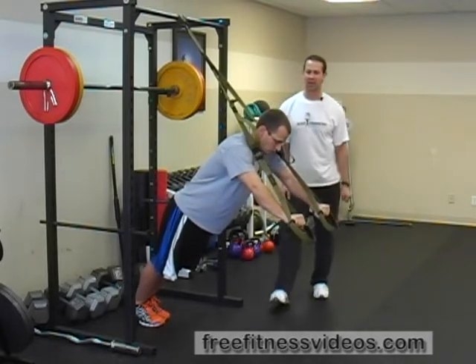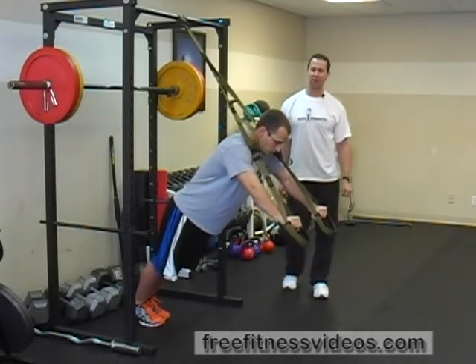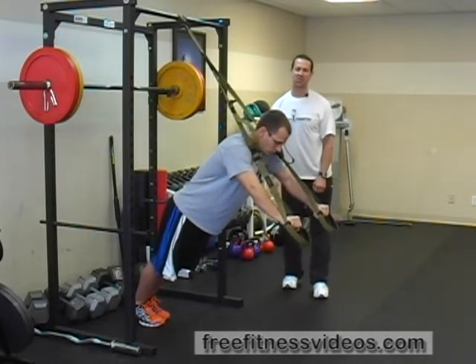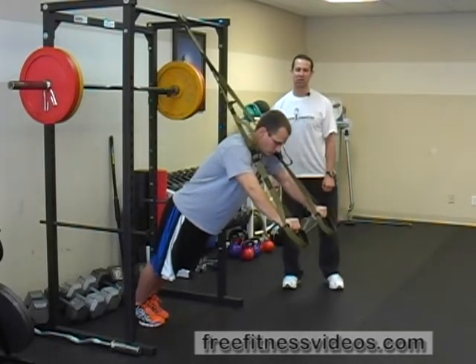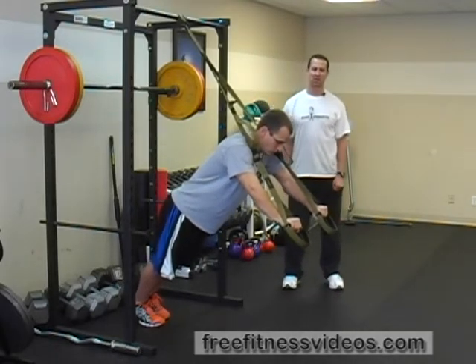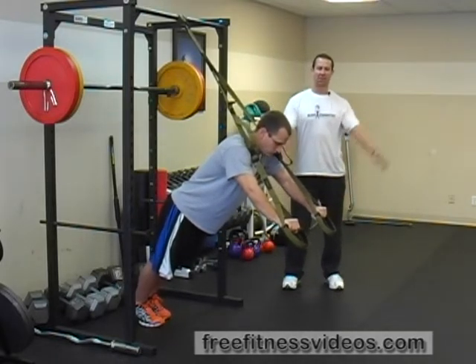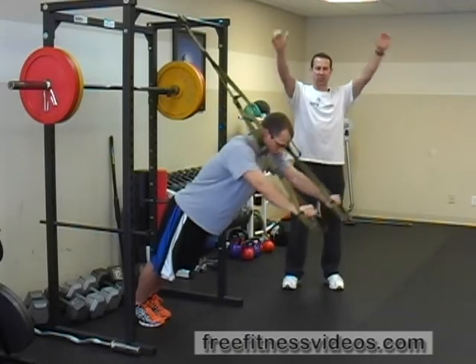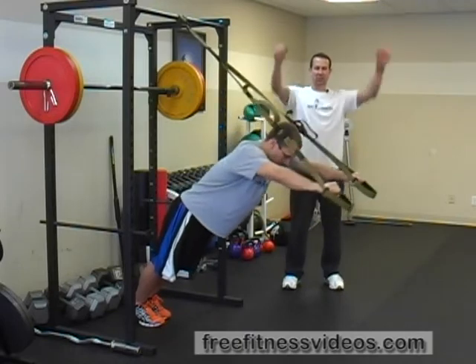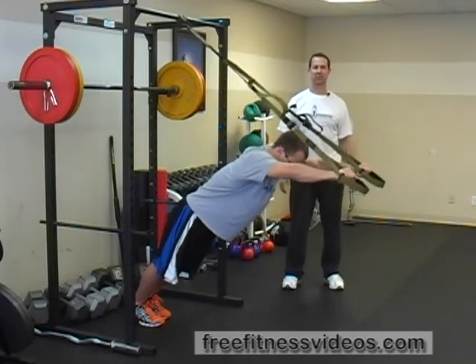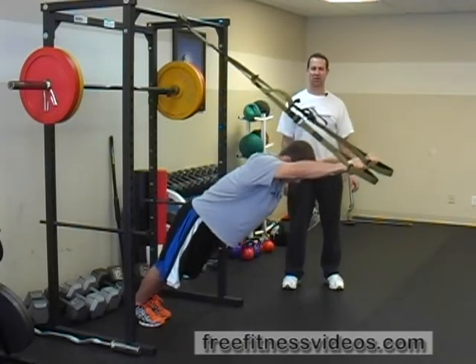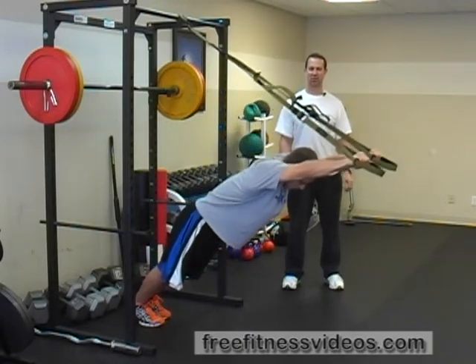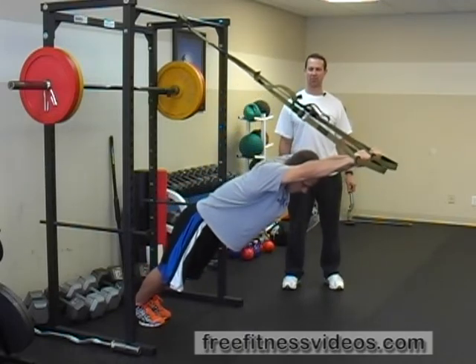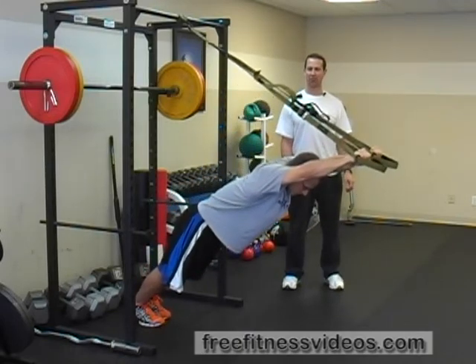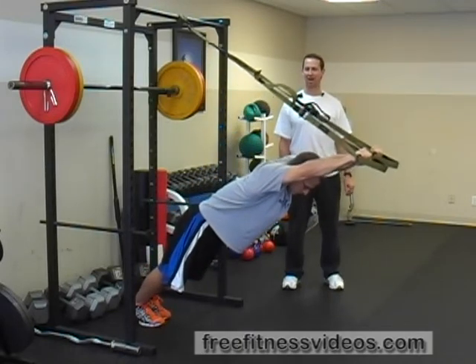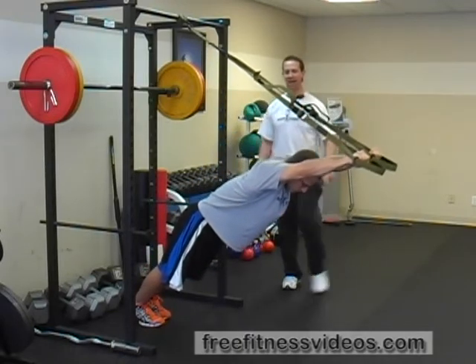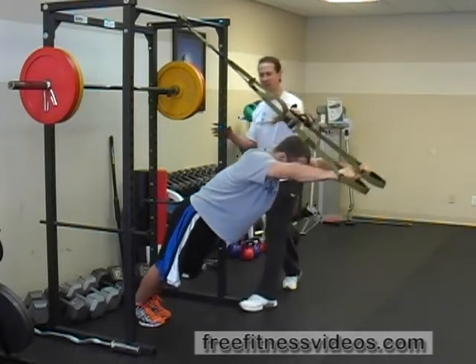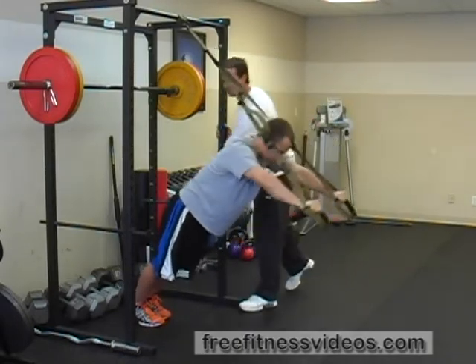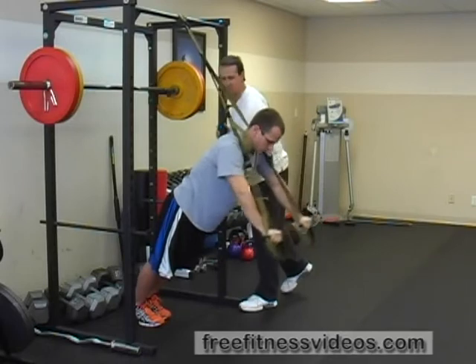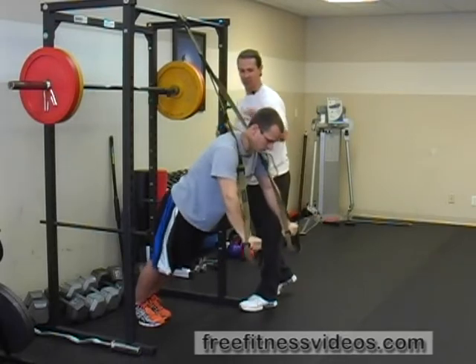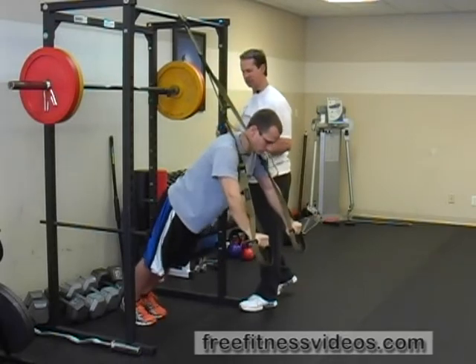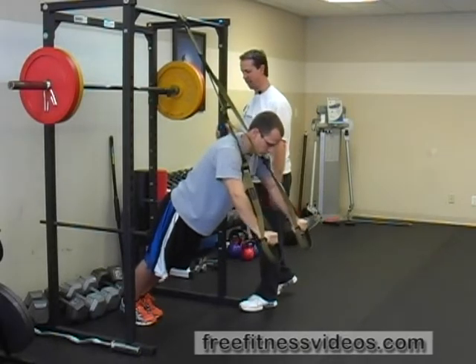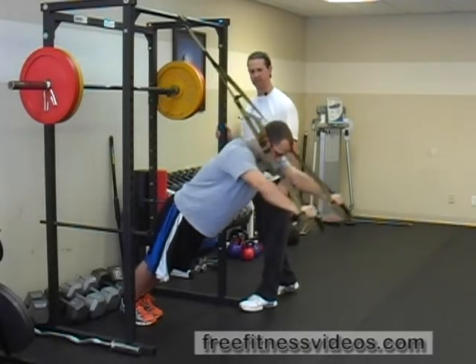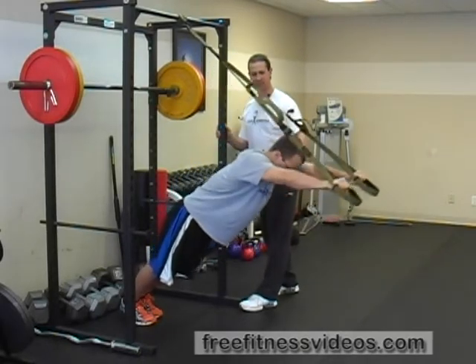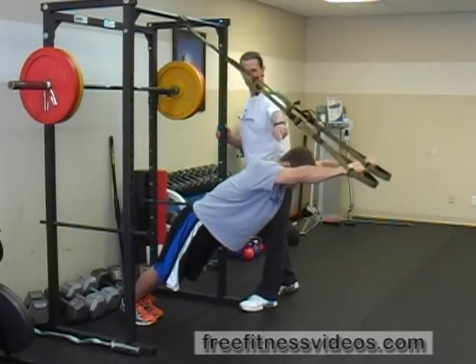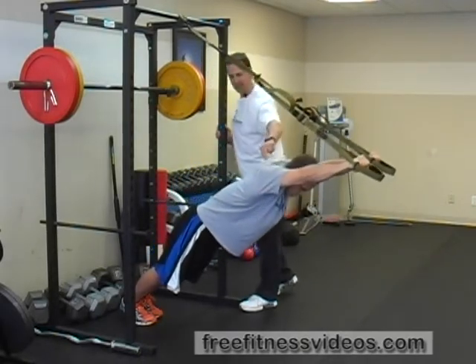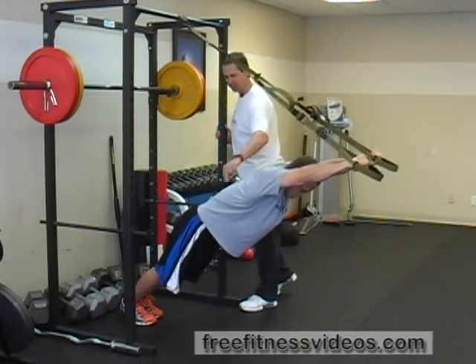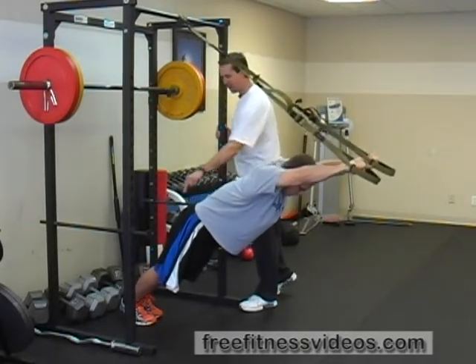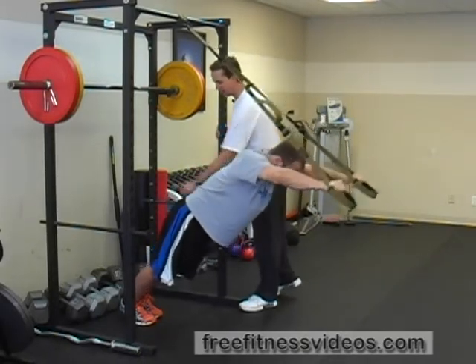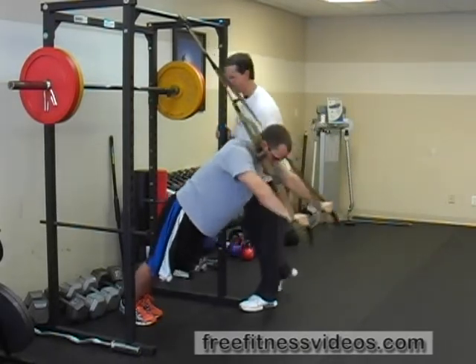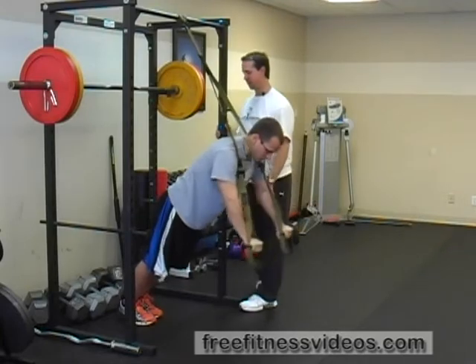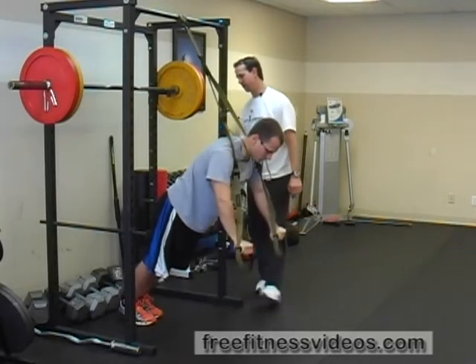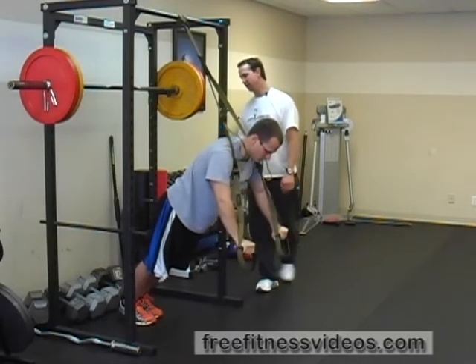Then you're going to flex your shoulders, bring your arms up, and drop your body down. You want a nice straight line from your torso down — so from your neck down through your mid-back, through your hips.